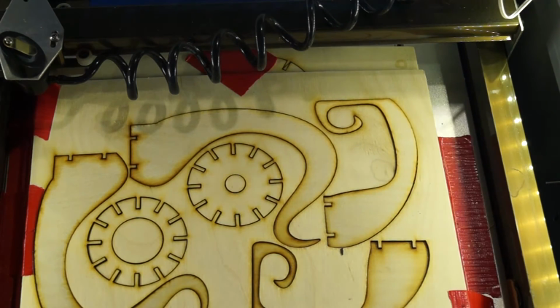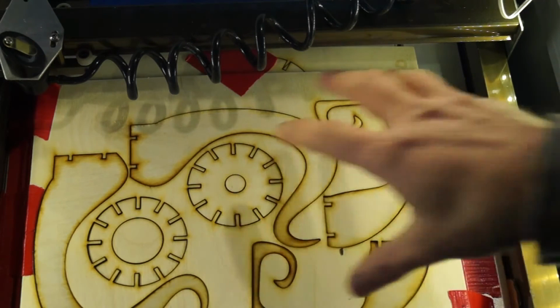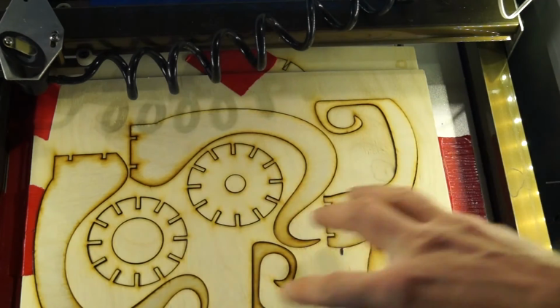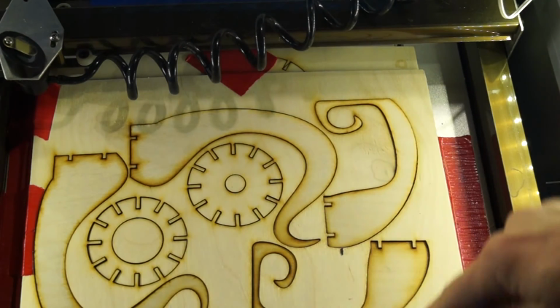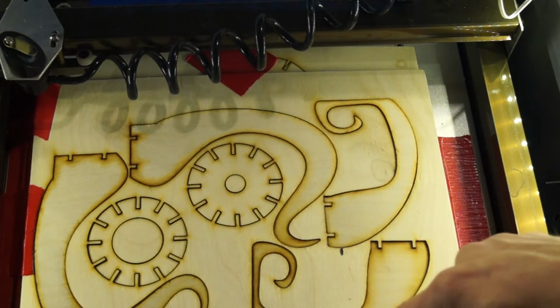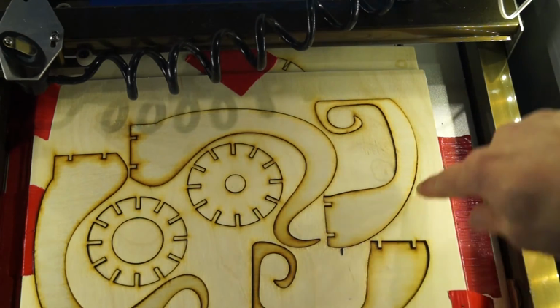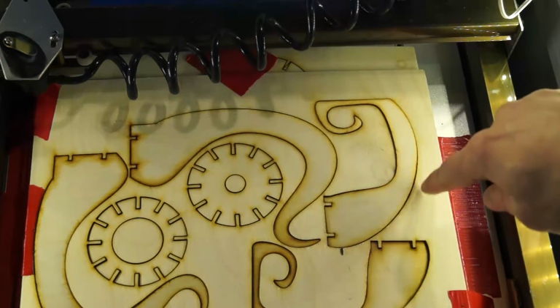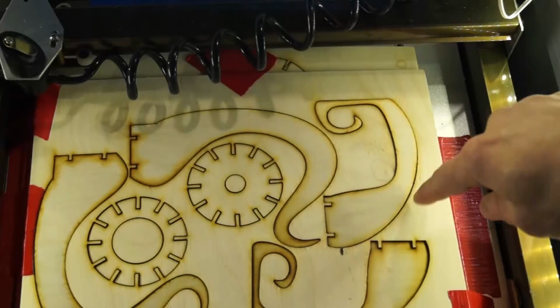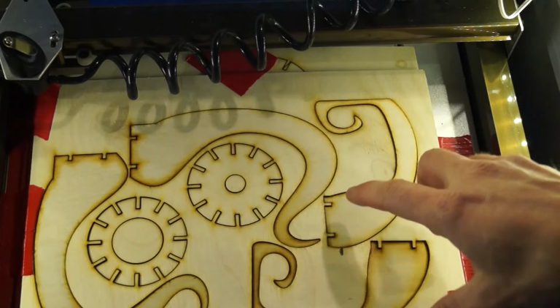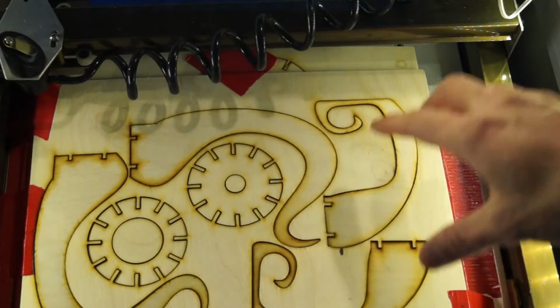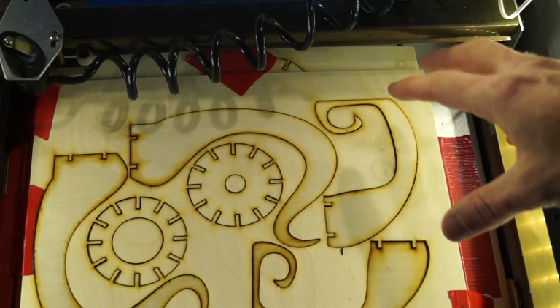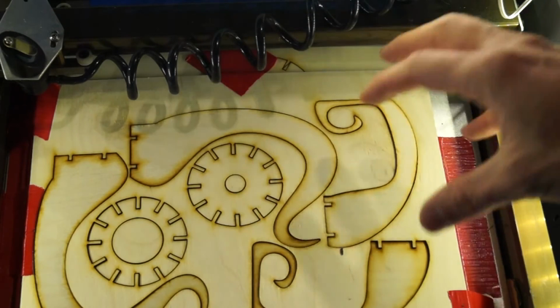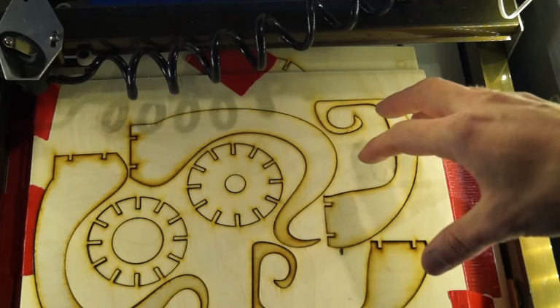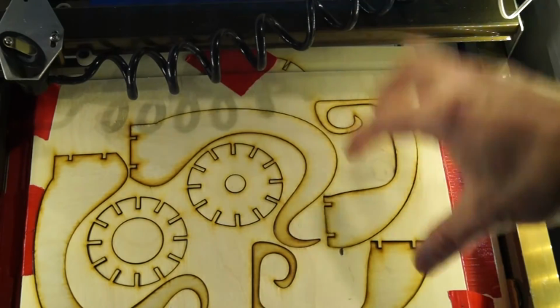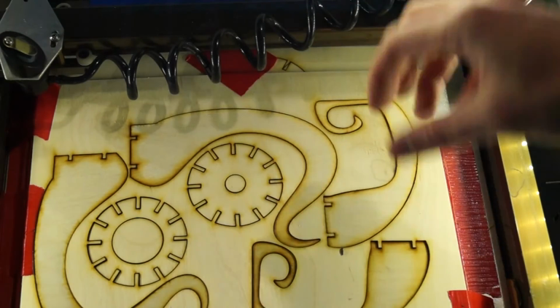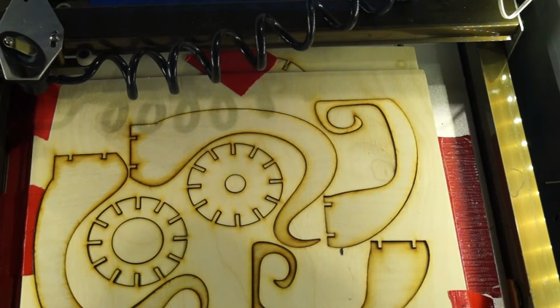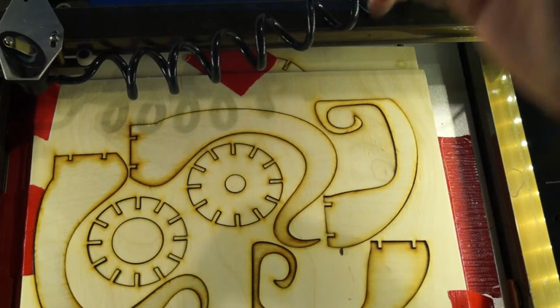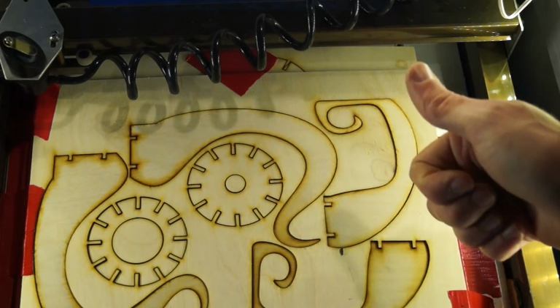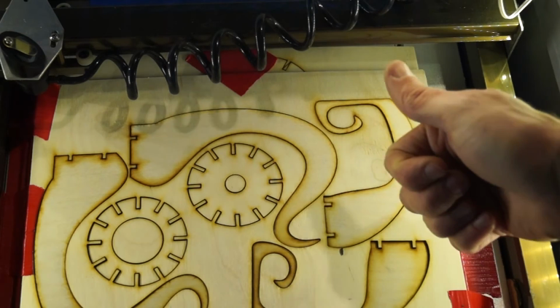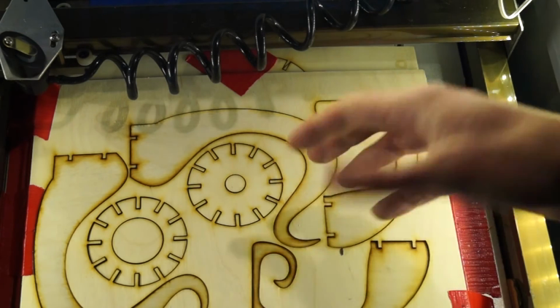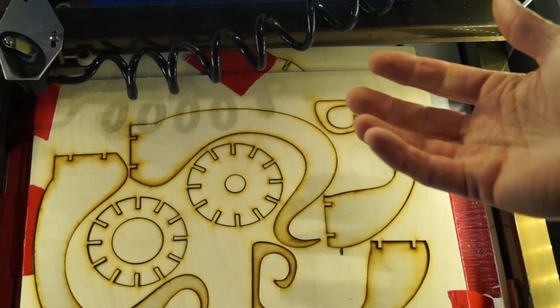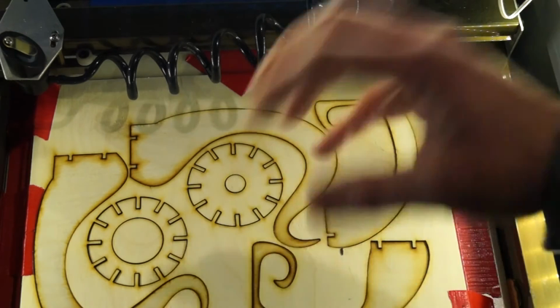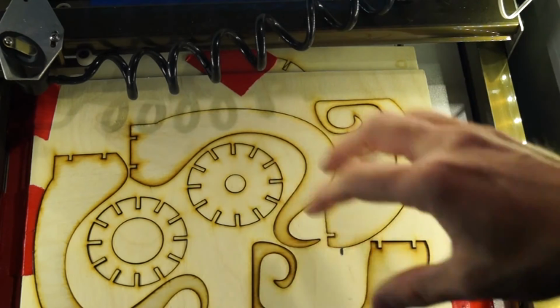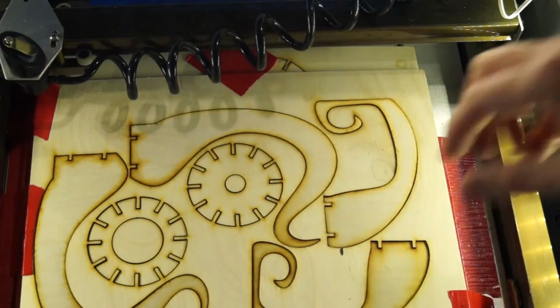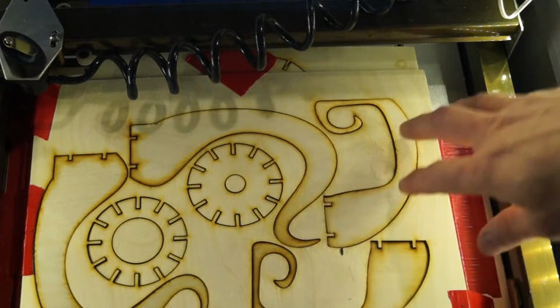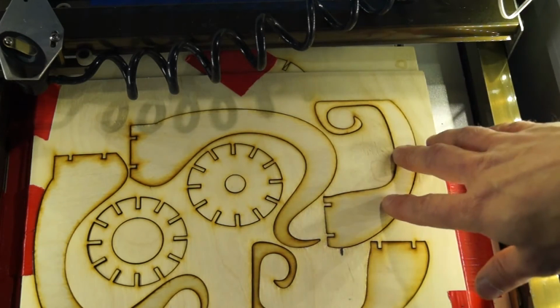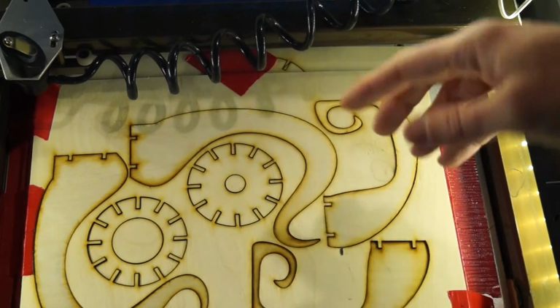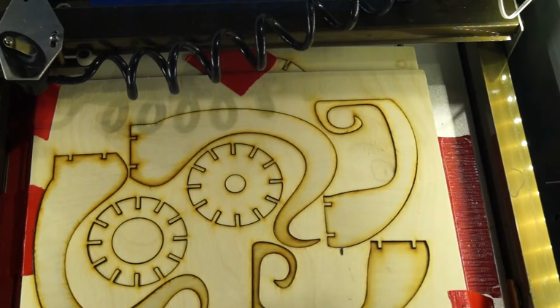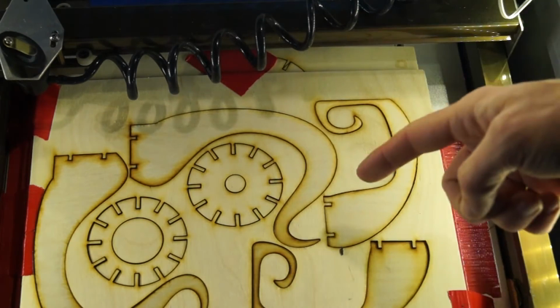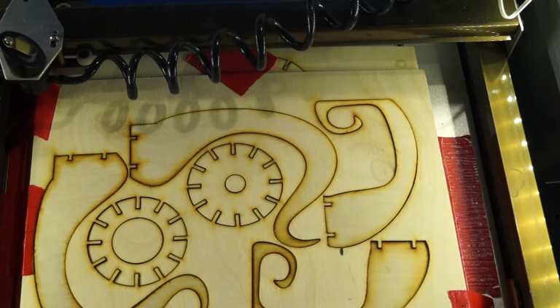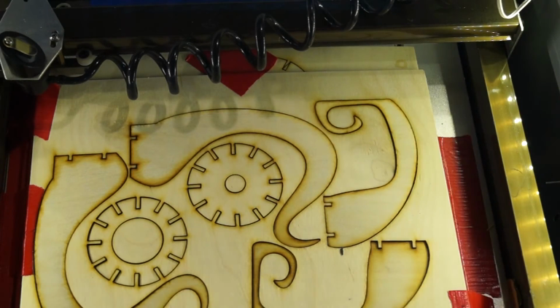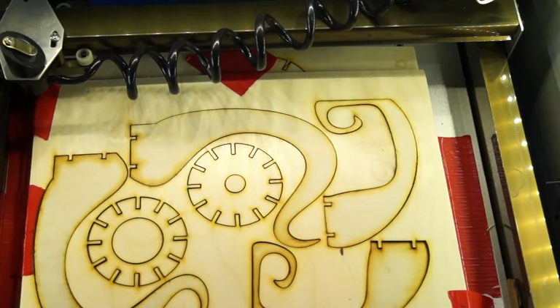These all fit perfectly except for where one had a knot in the wood, so the idea is completely sound — you cut a mirror image, you flop it over, you've got your fixture, and then you can engrave the other side.